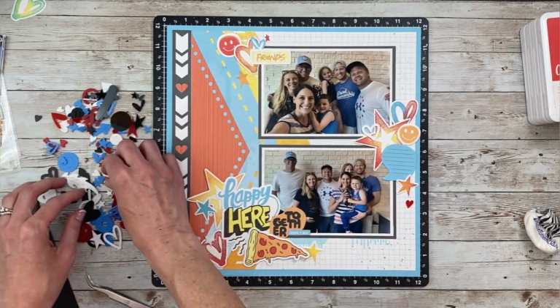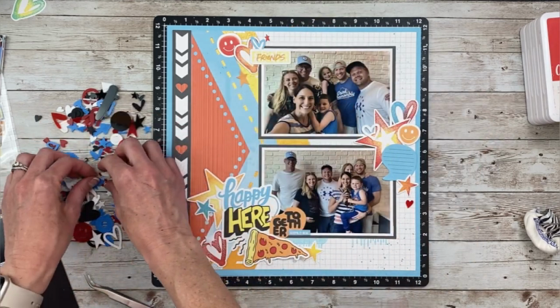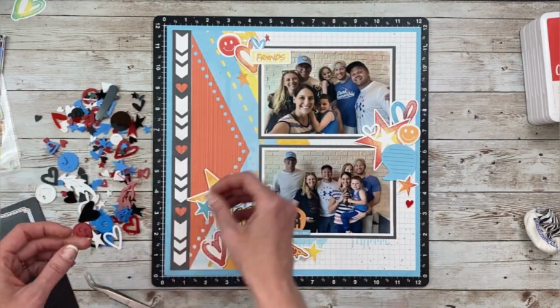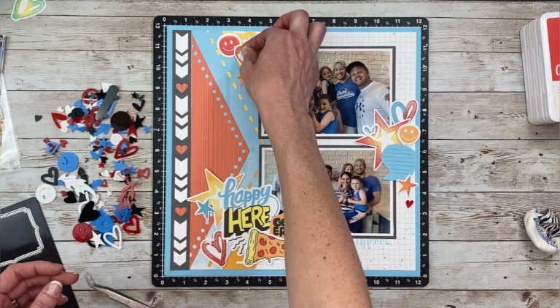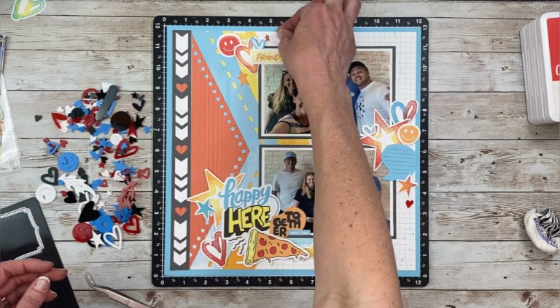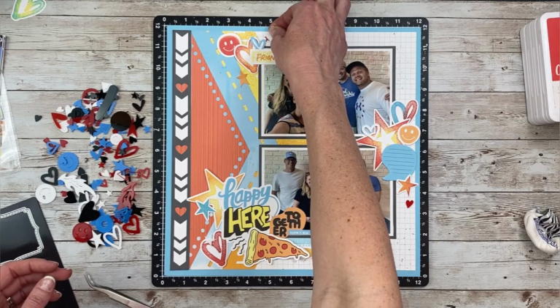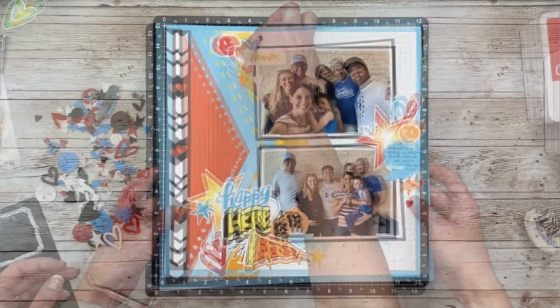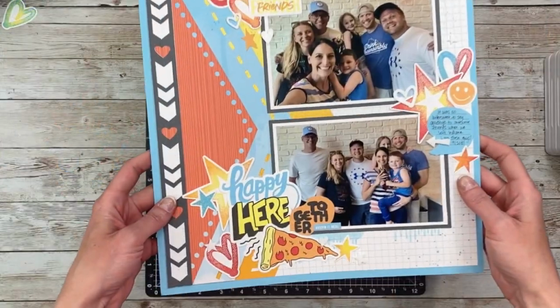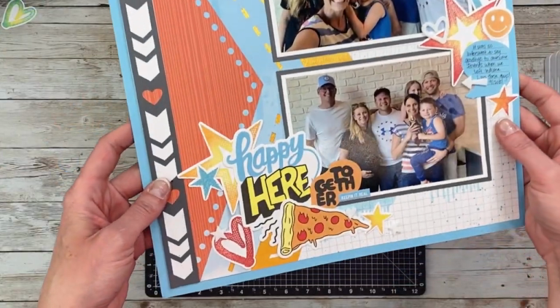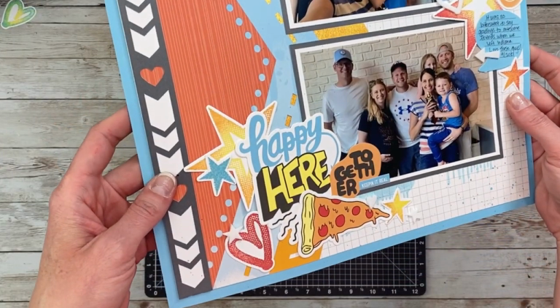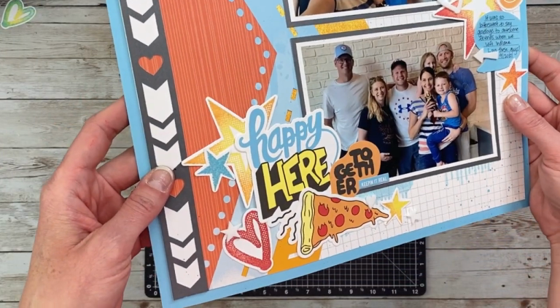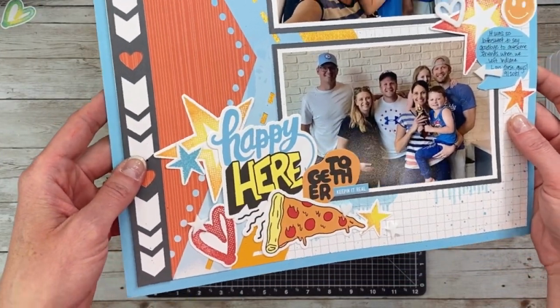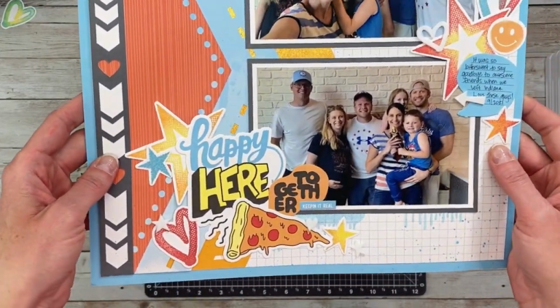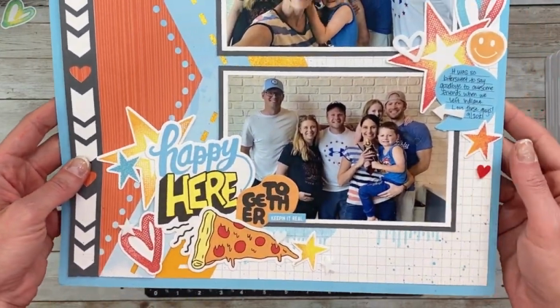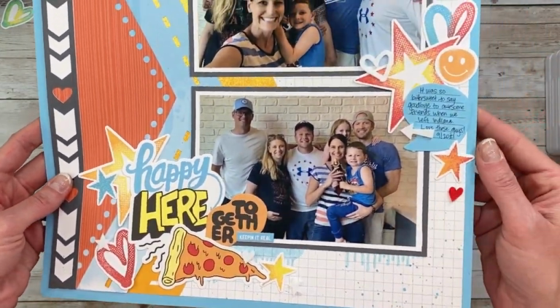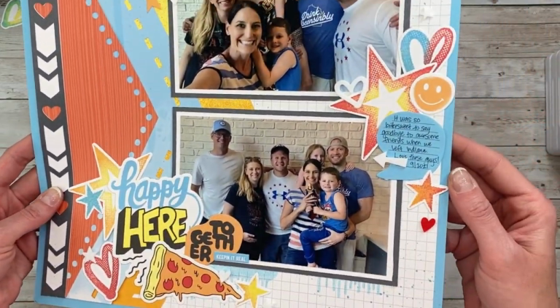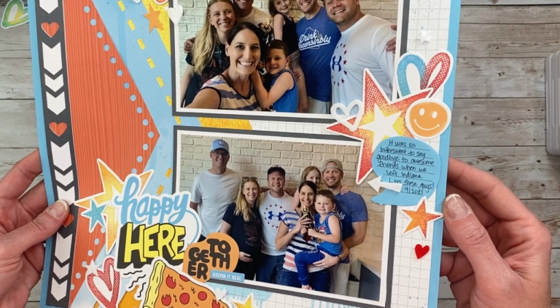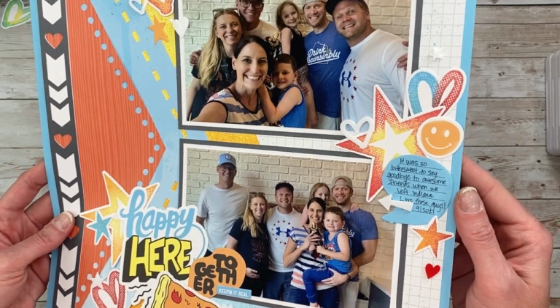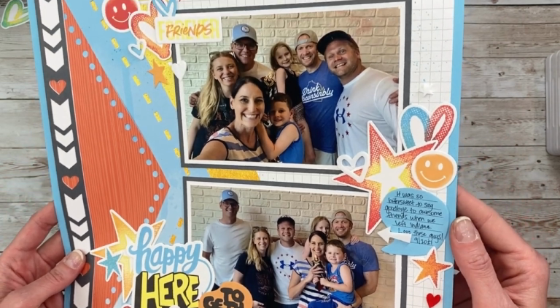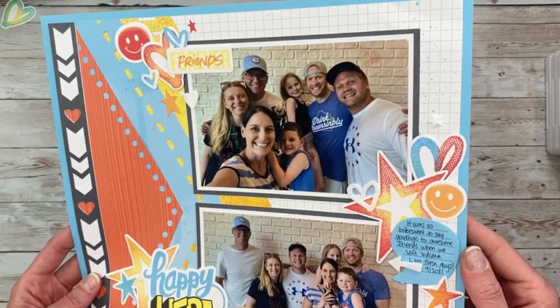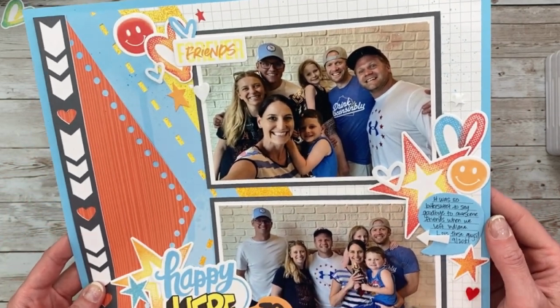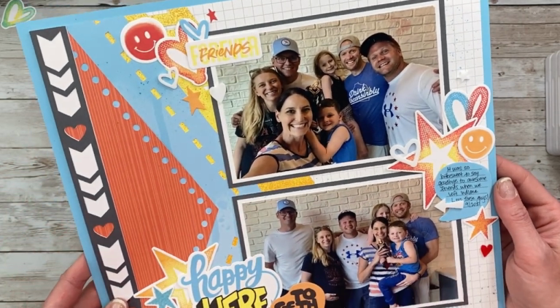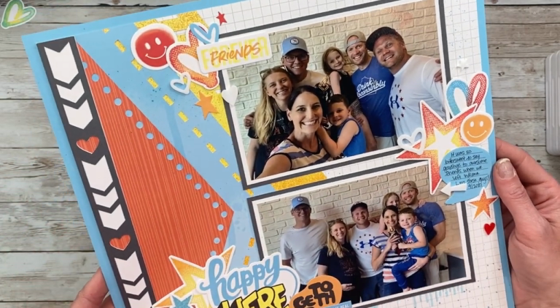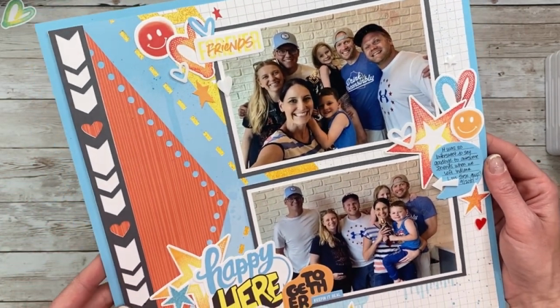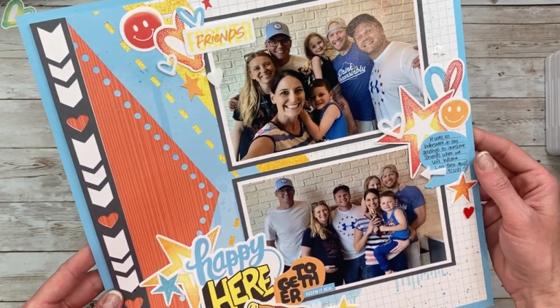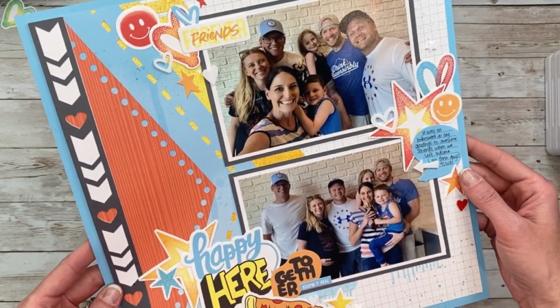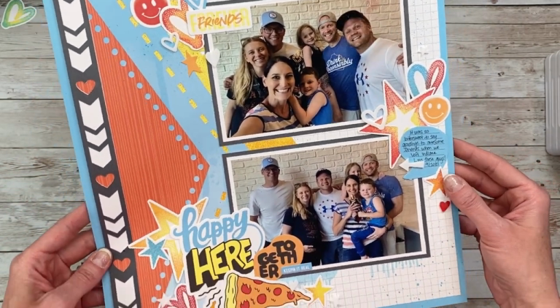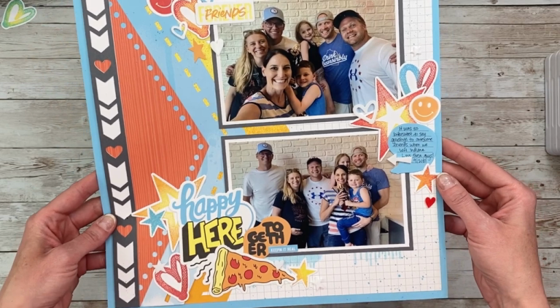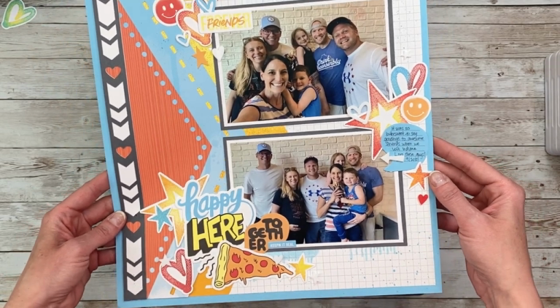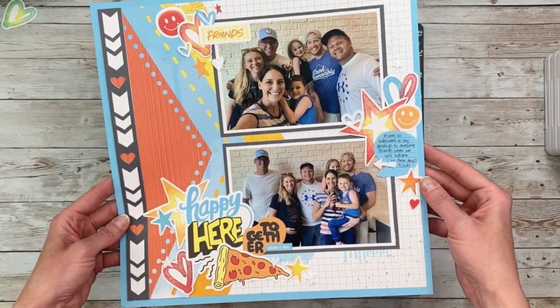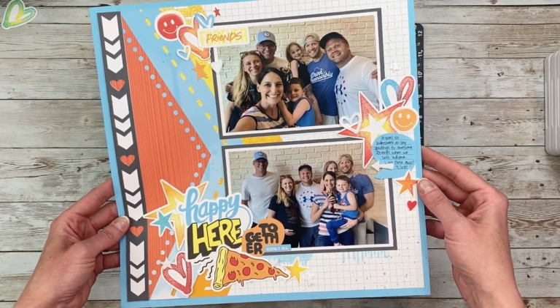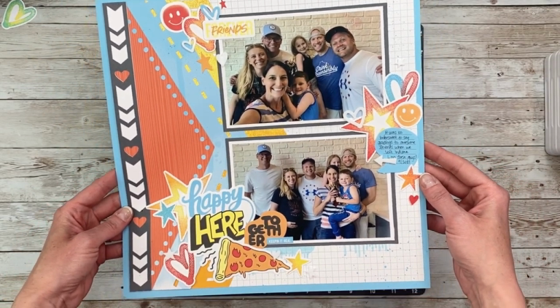I hope that this video inspired you in some way and if it did please give it a like so YouTube knows to share it to more people. If you haven't already, please subscribe to my channel so you don't miss any upcoming scrapbooking videos. Thanks for watching and have a great day!